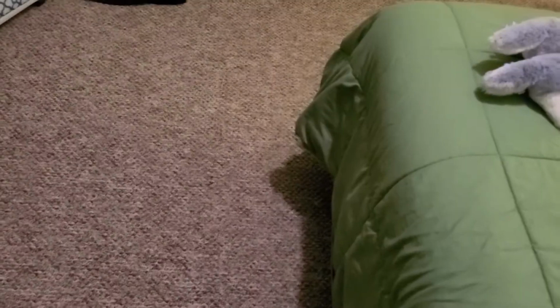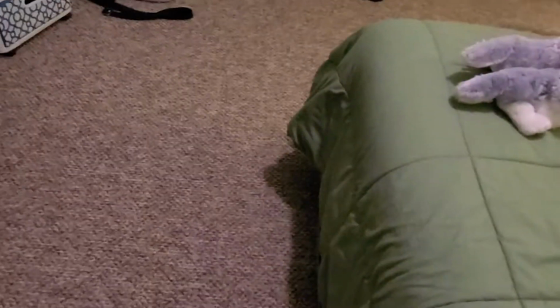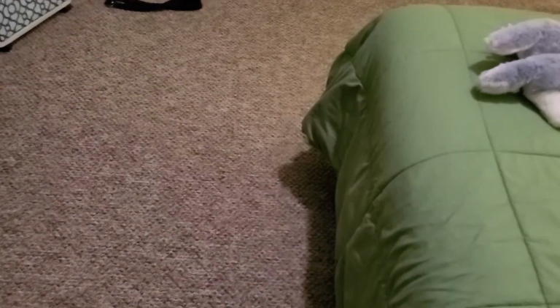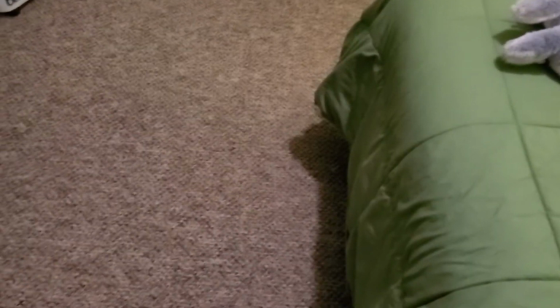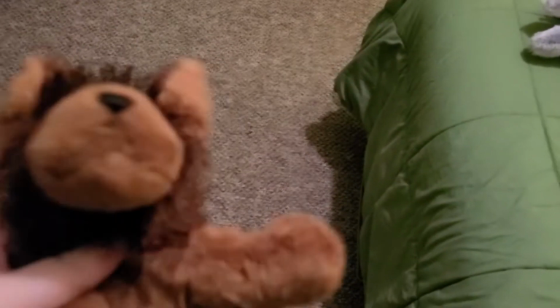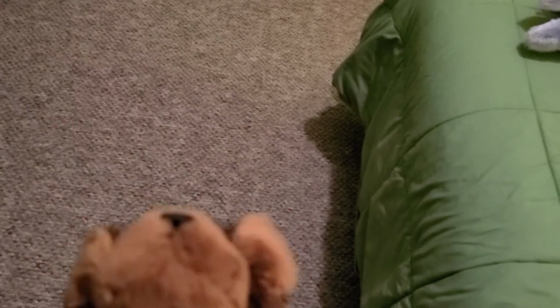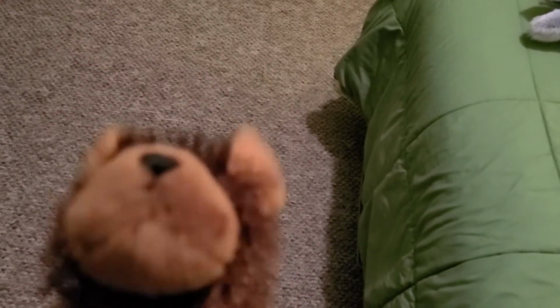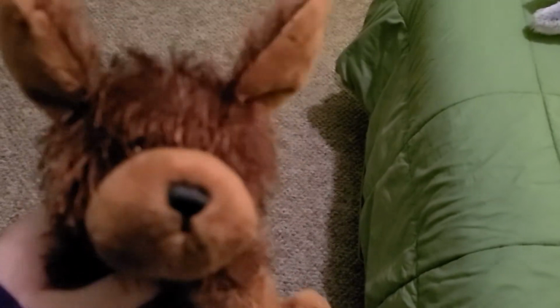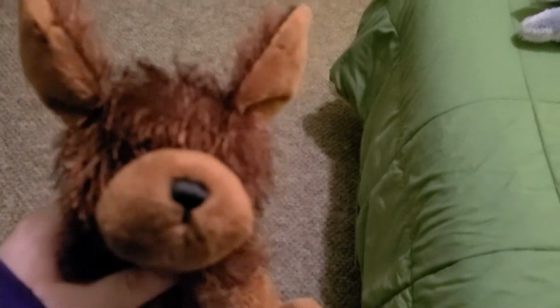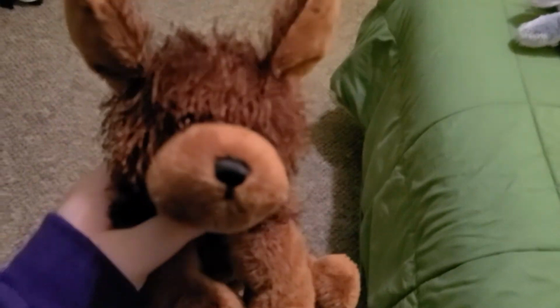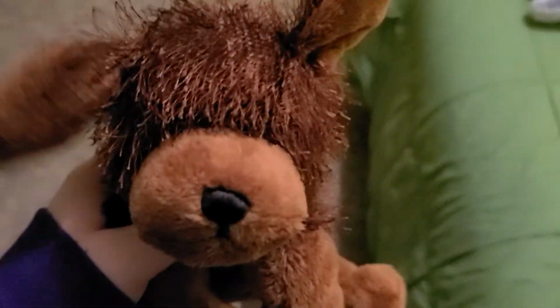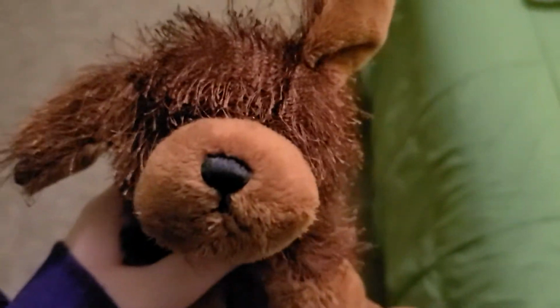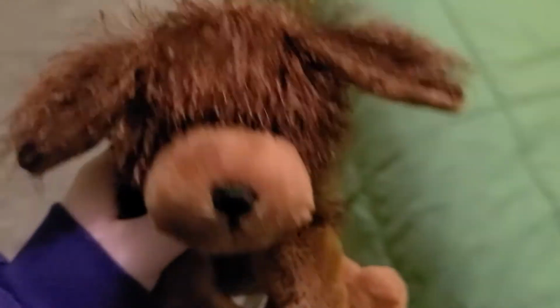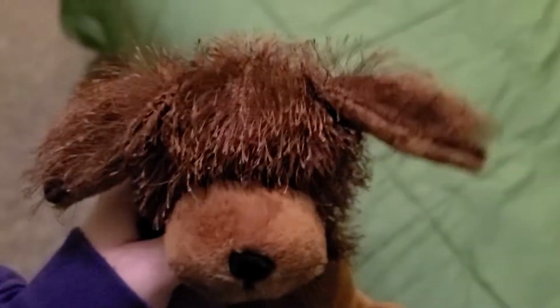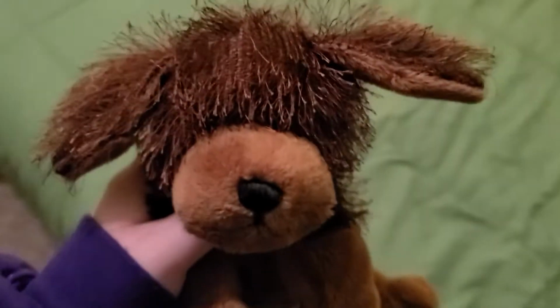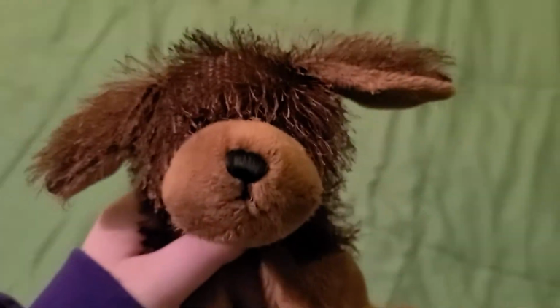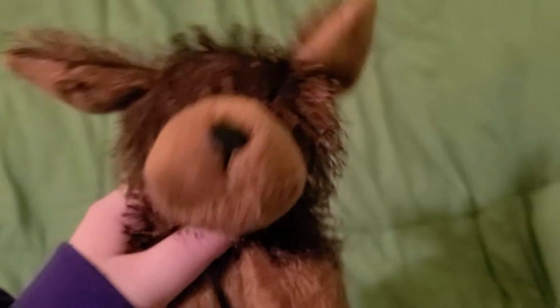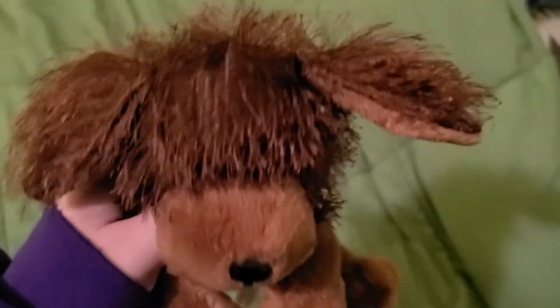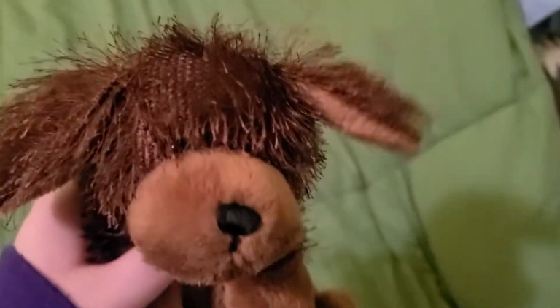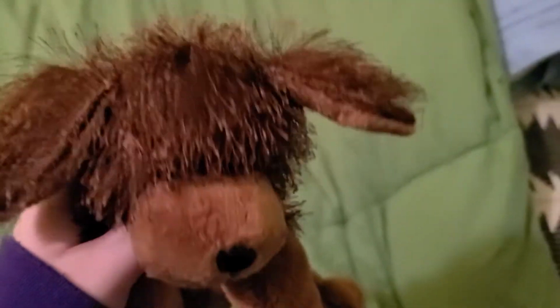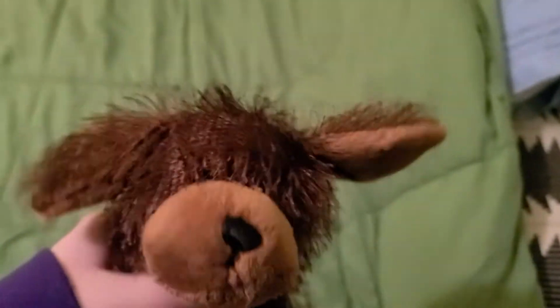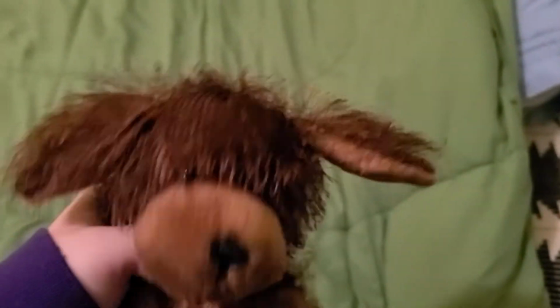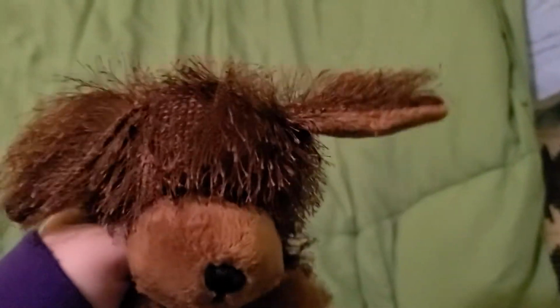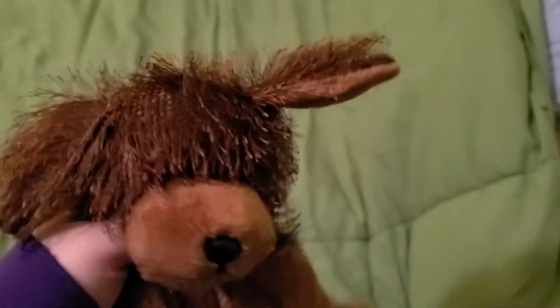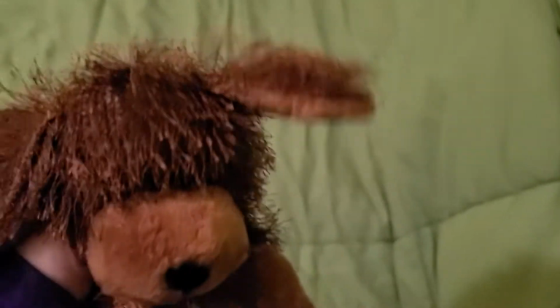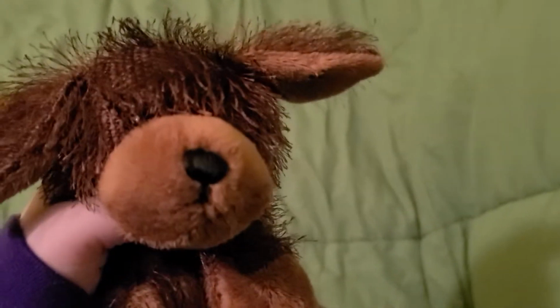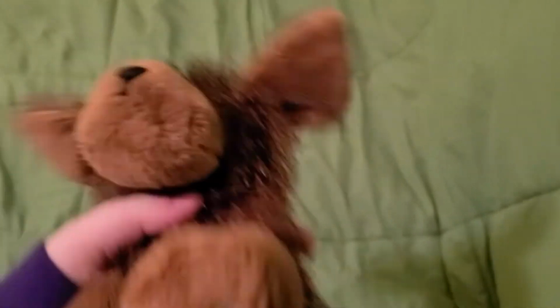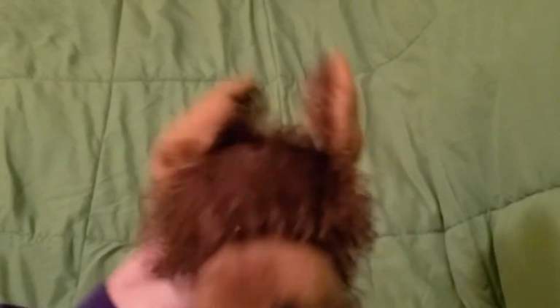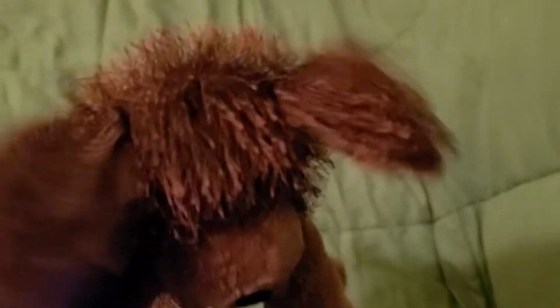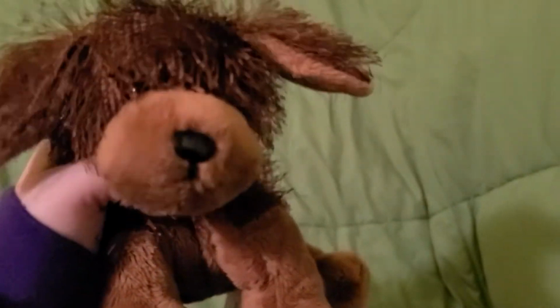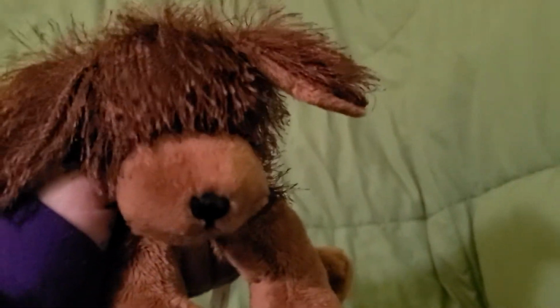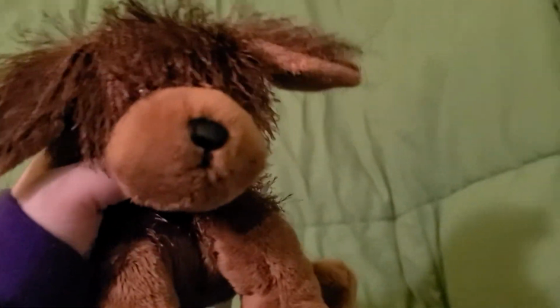Let me know where you guys keep your Webkinz Brown Dogs, or if you have a collection of any specific Webkinz — what is it and where do you keep them?